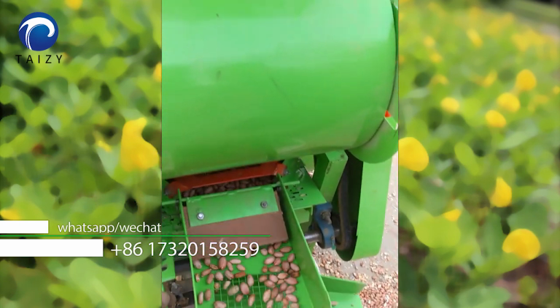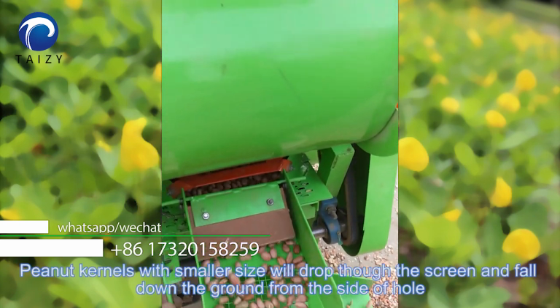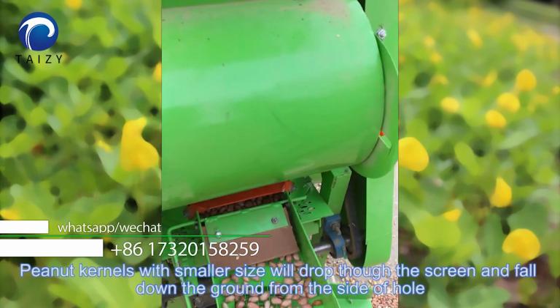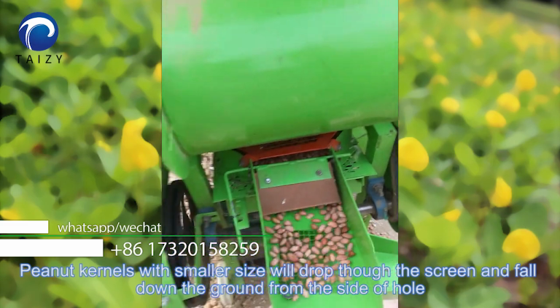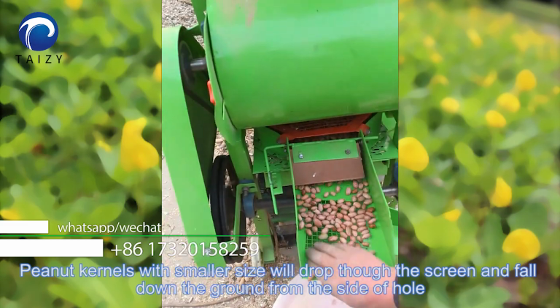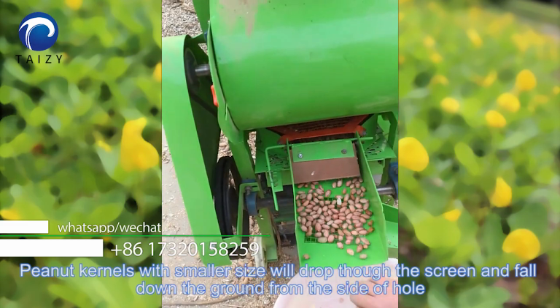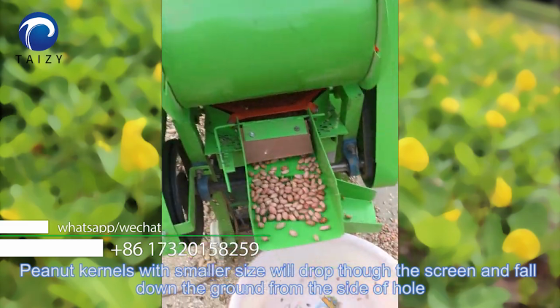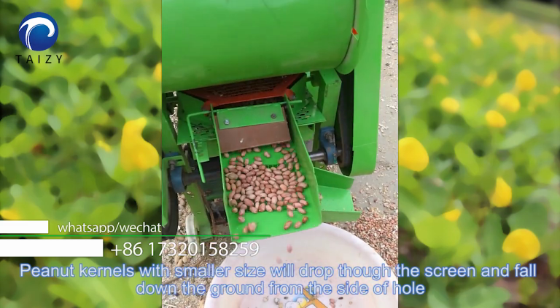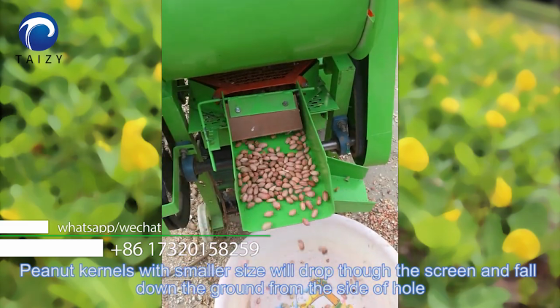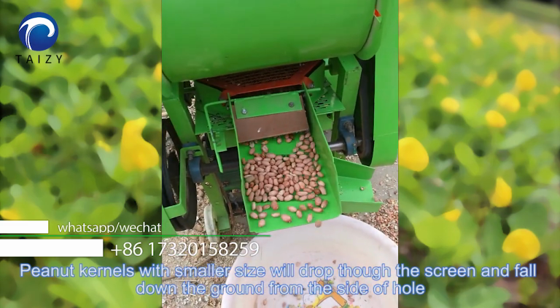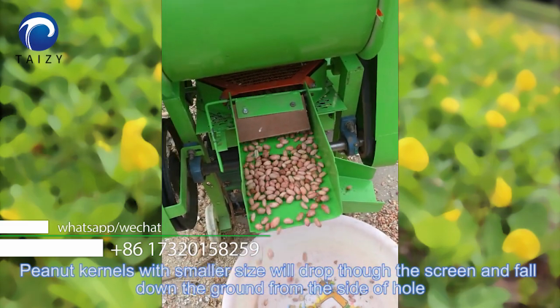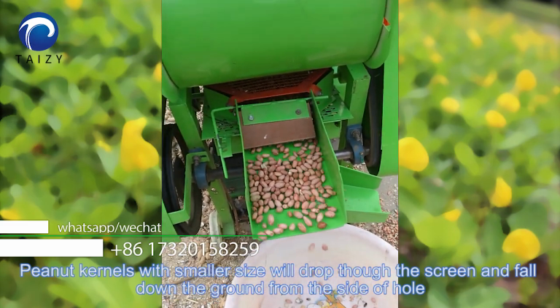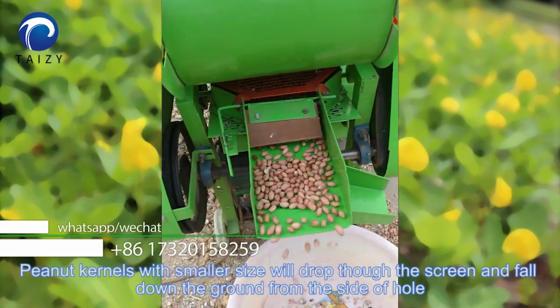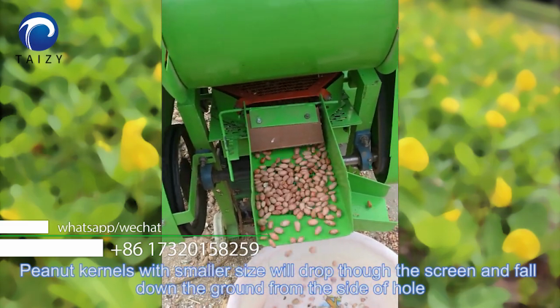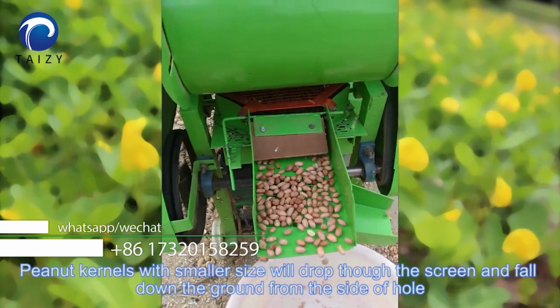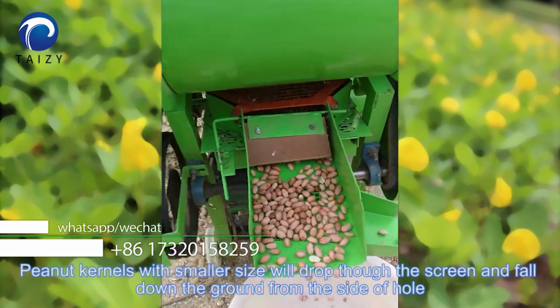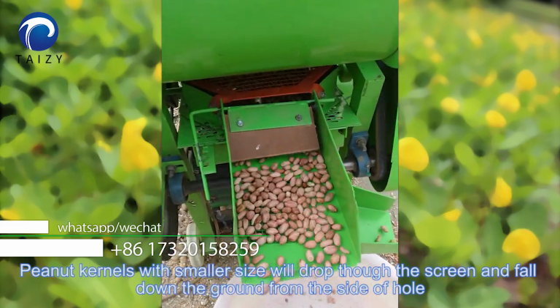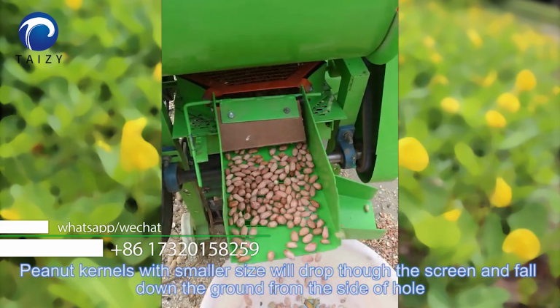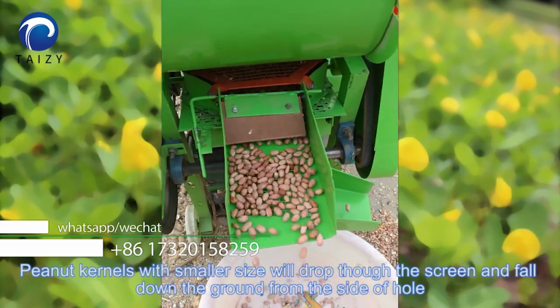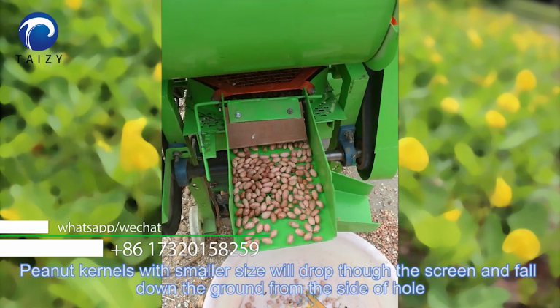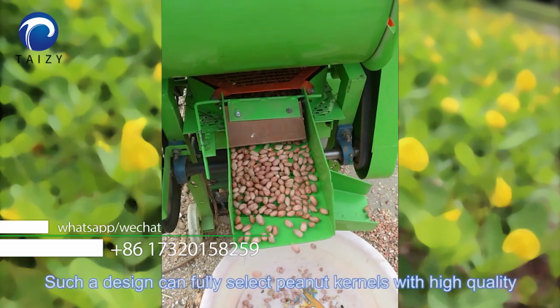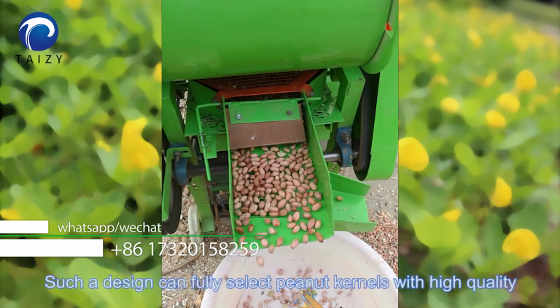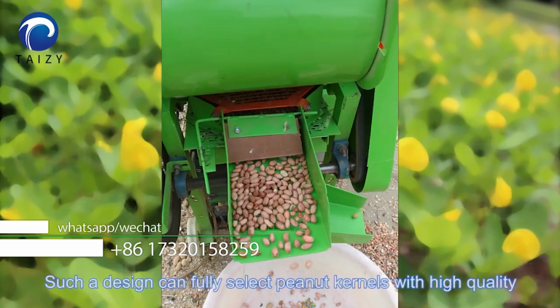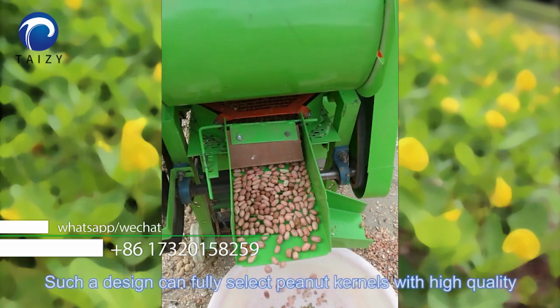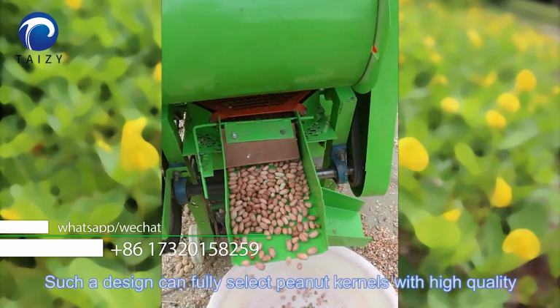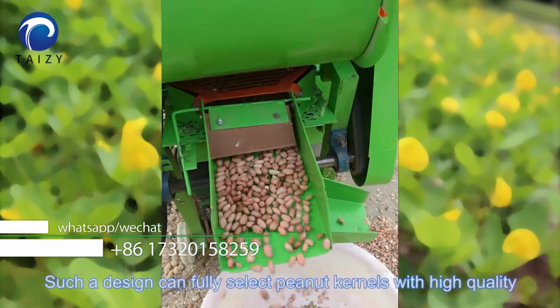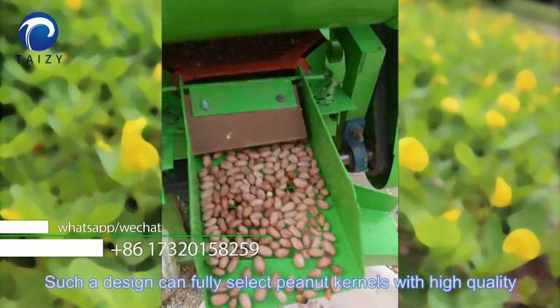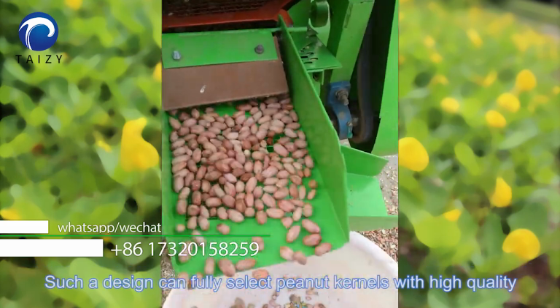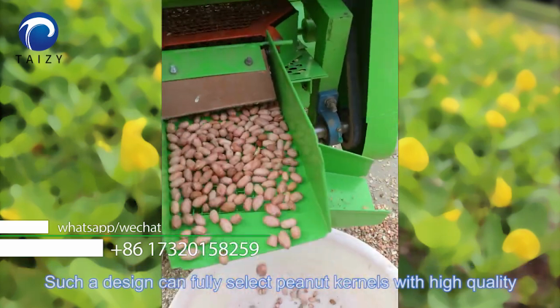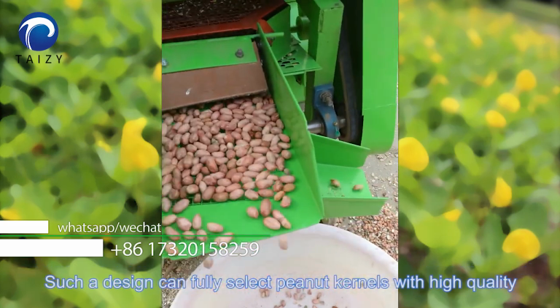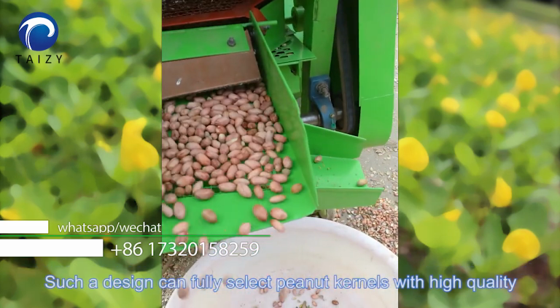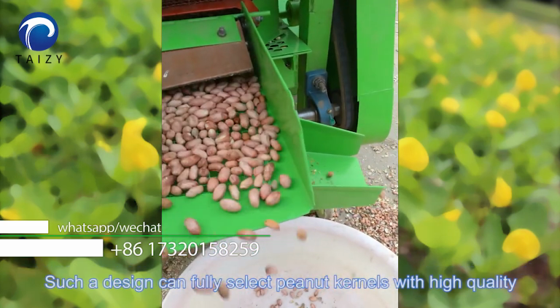Peanut kernels with smaller size will drop through the screen and fall down to the ground from the side hole. Such a design can fully select peanut kernels with high quality.